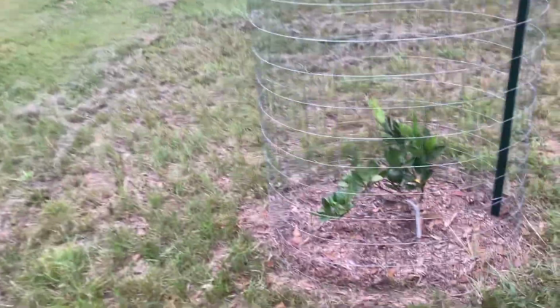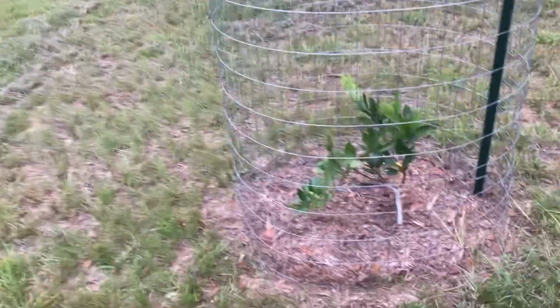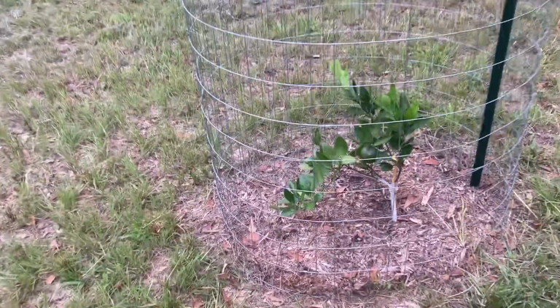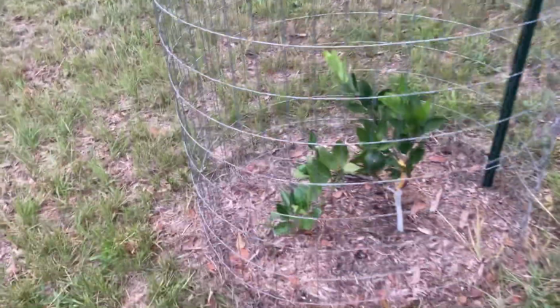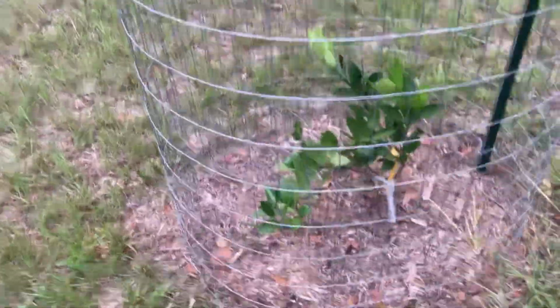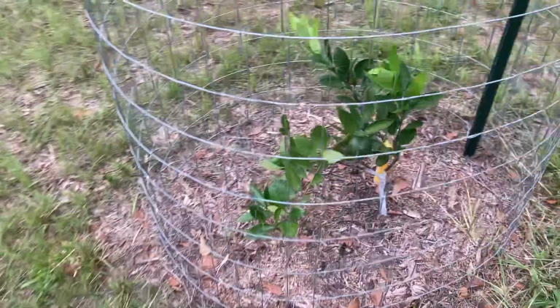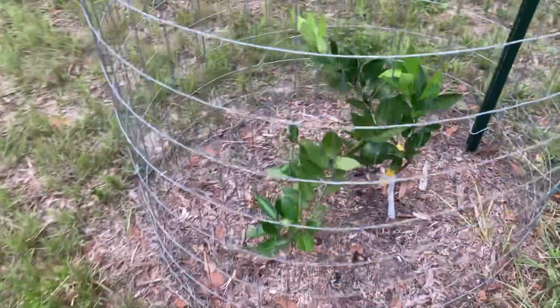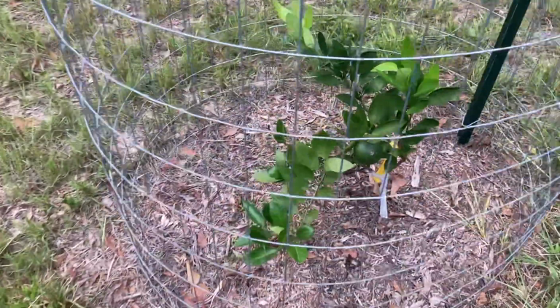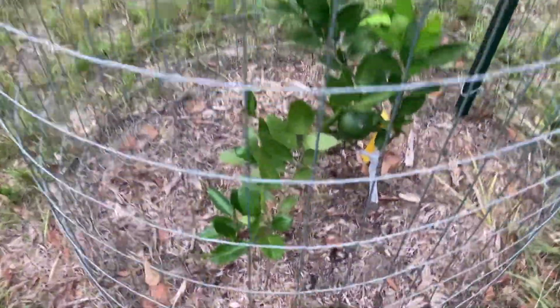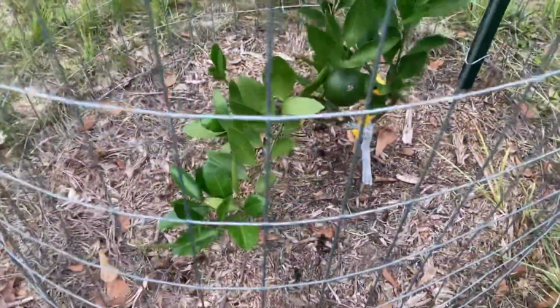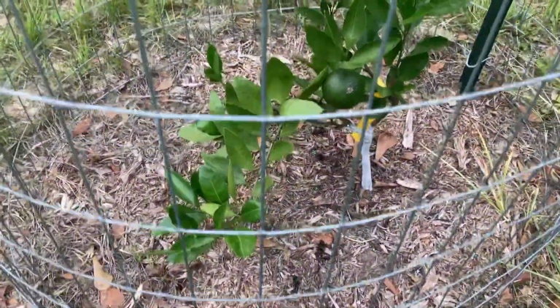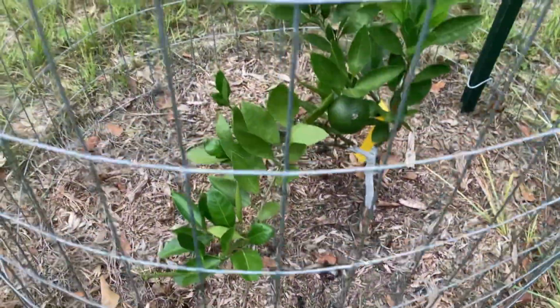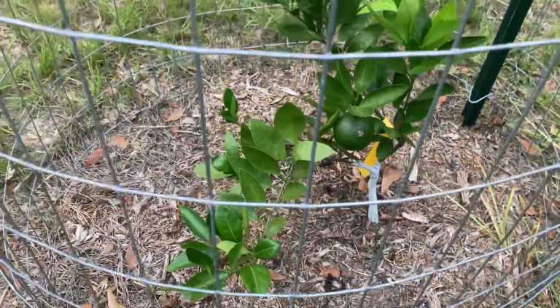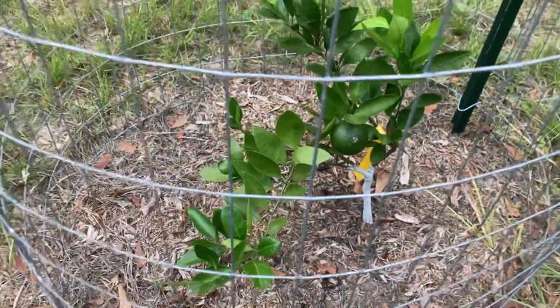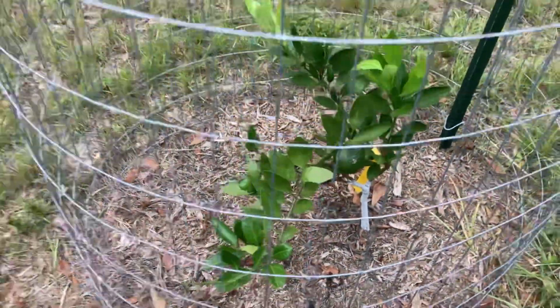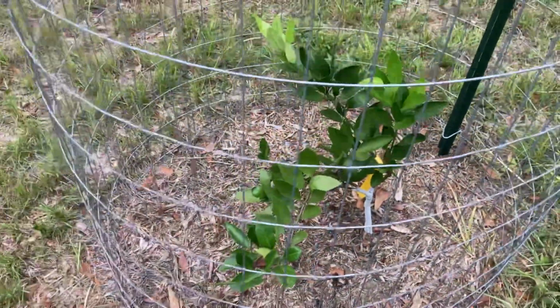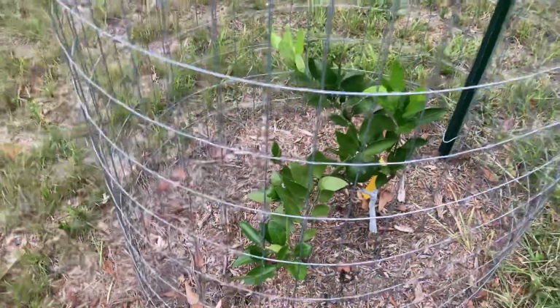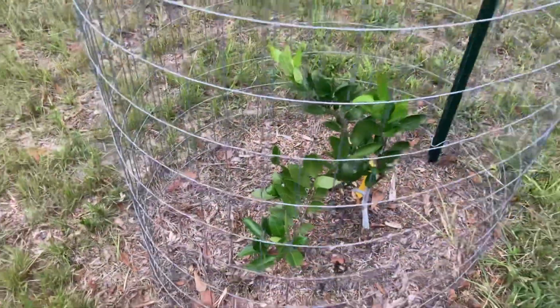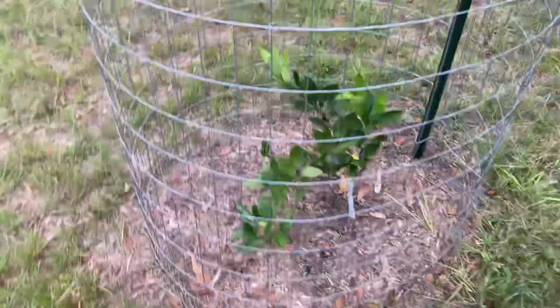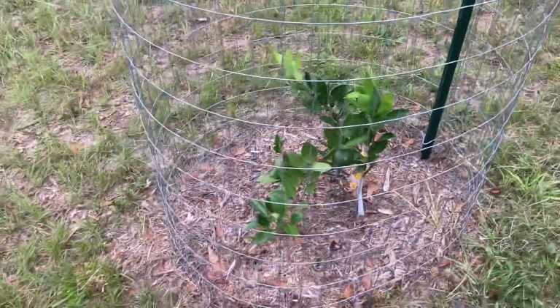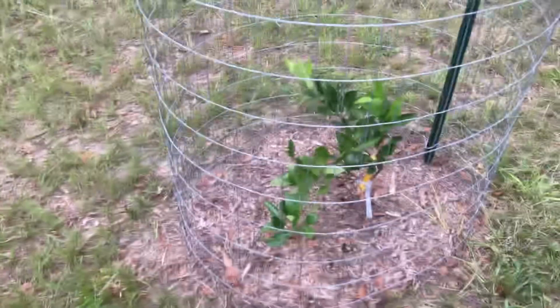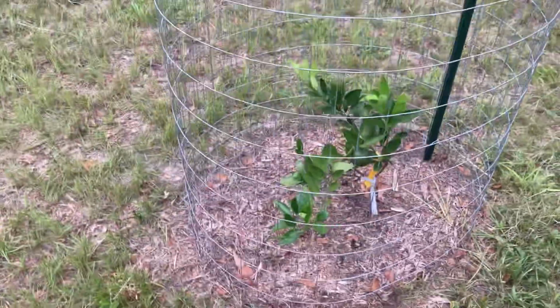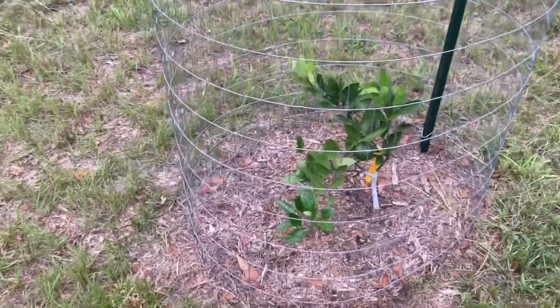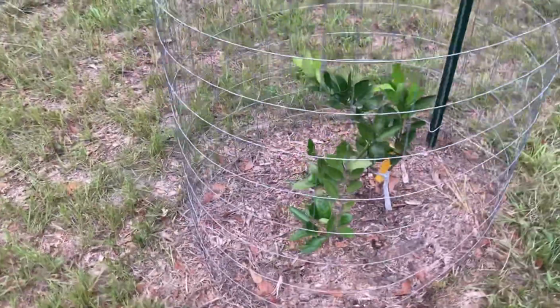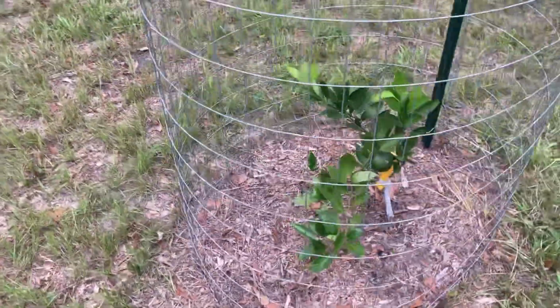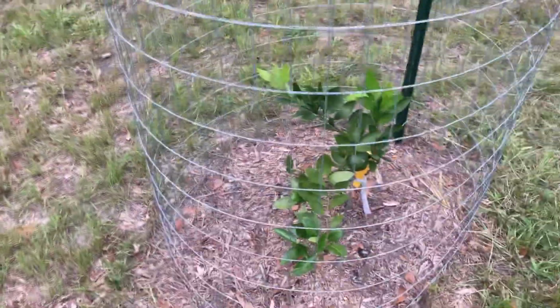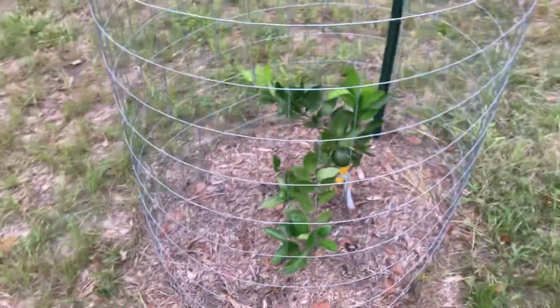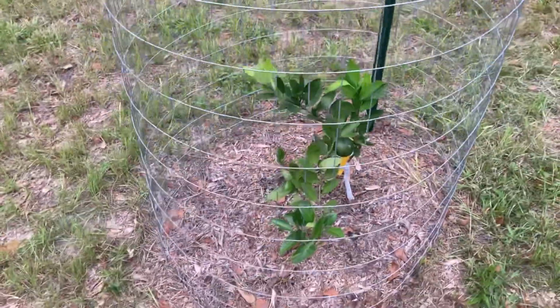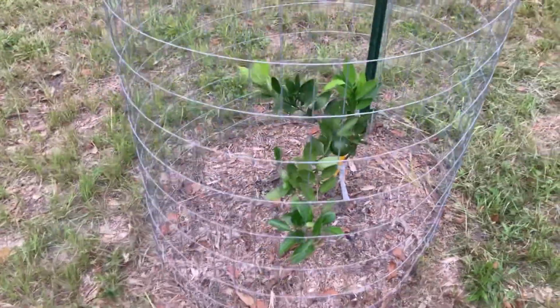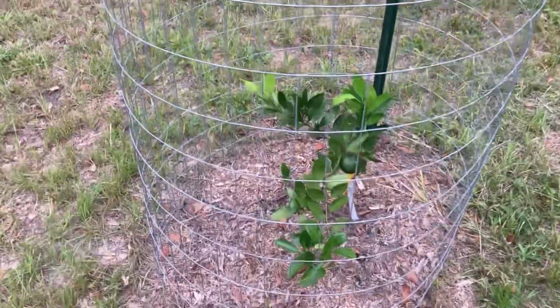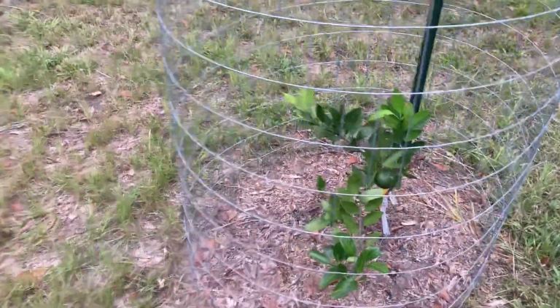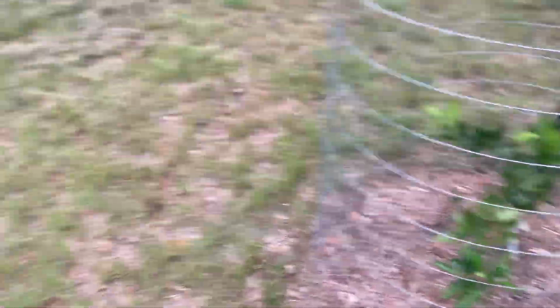Start off with the satsuma. I think it's early ham. It's got one satsuma on there. I just planted it in the spring and it's got a lot of growth.